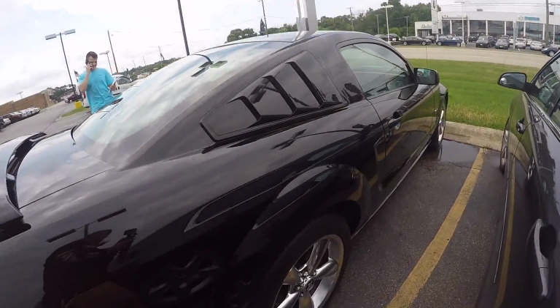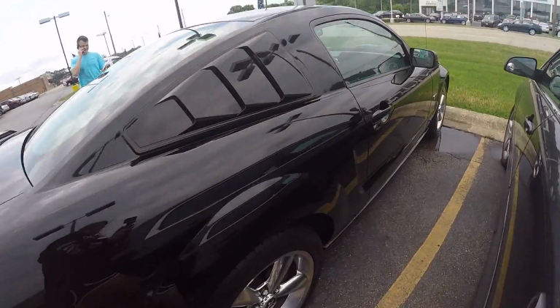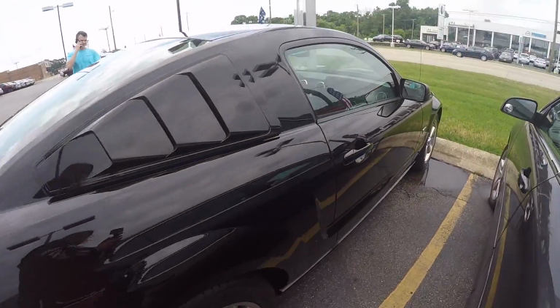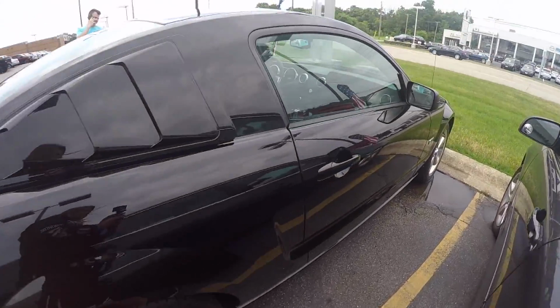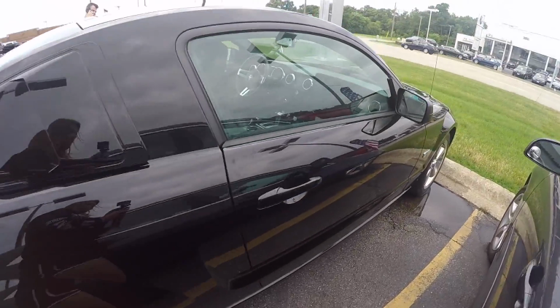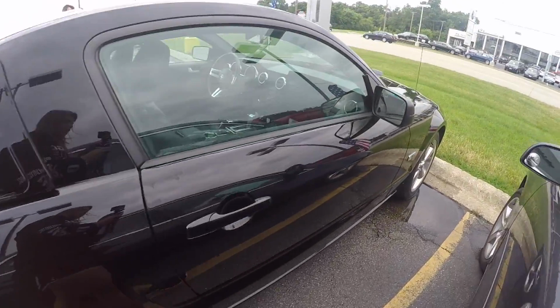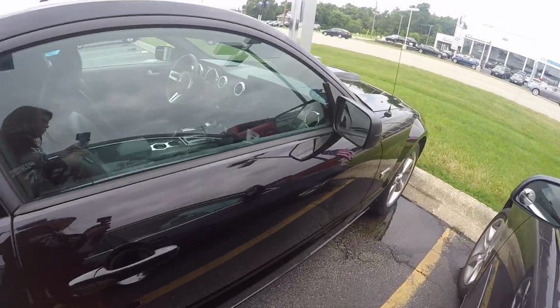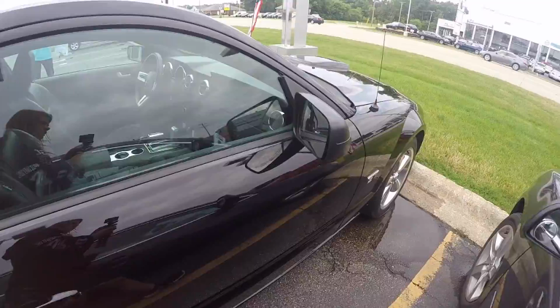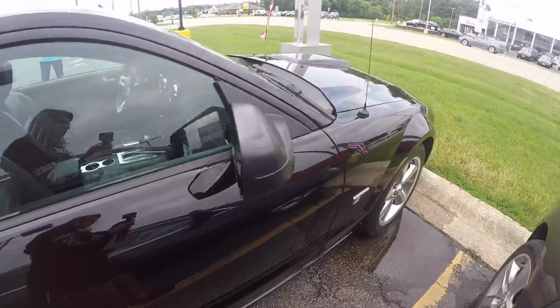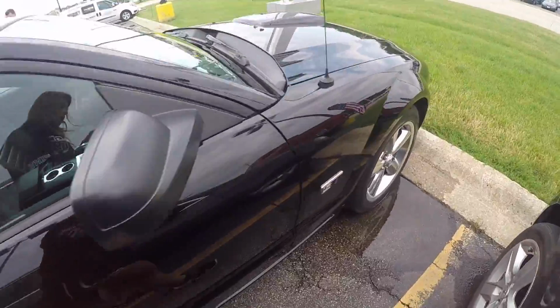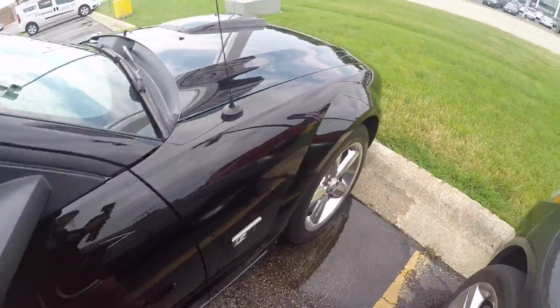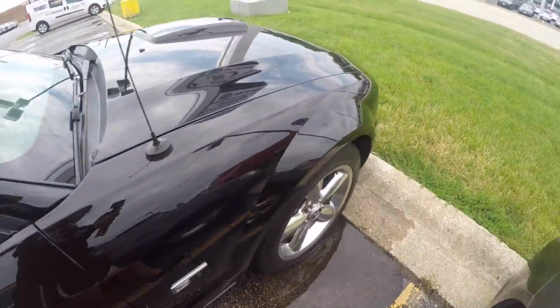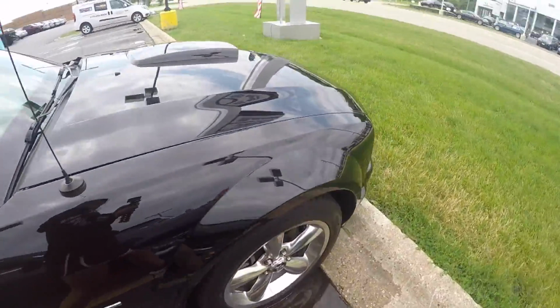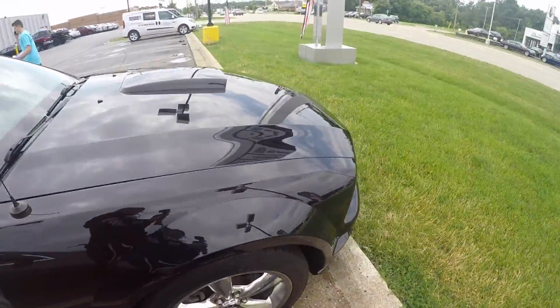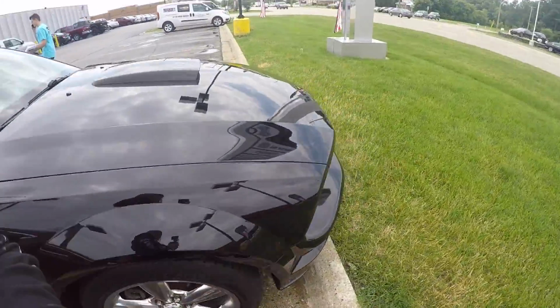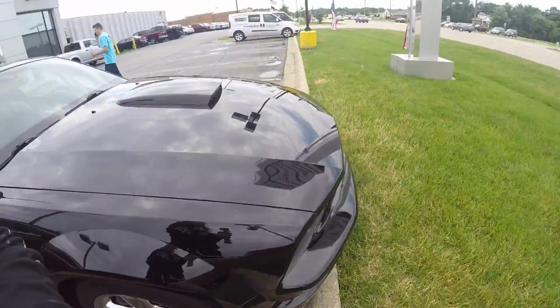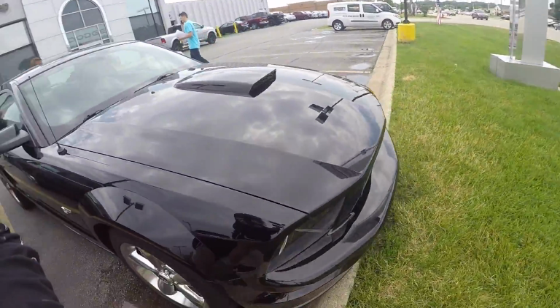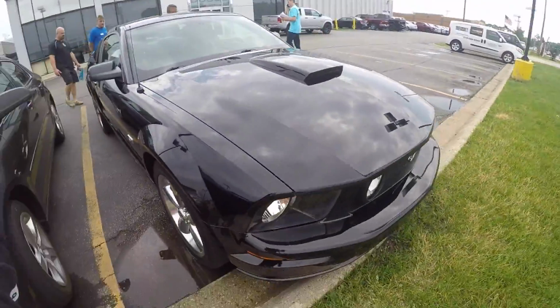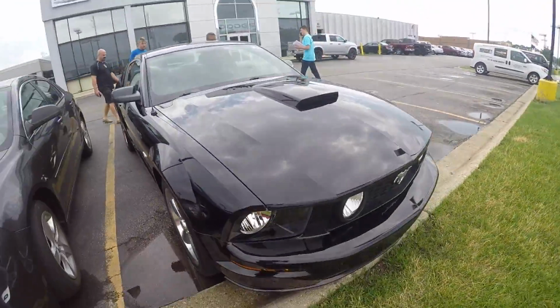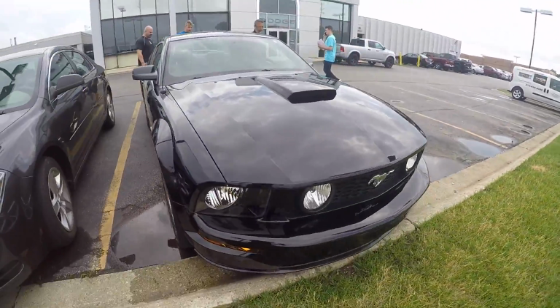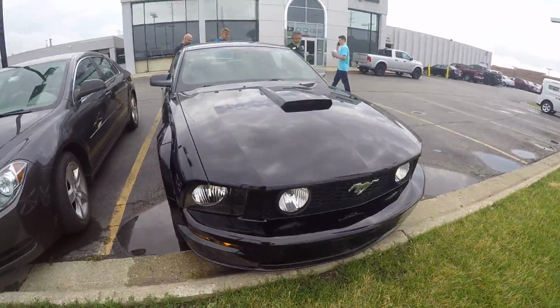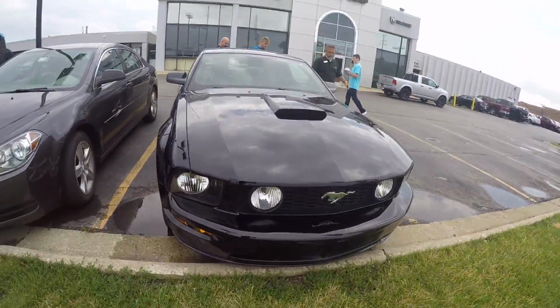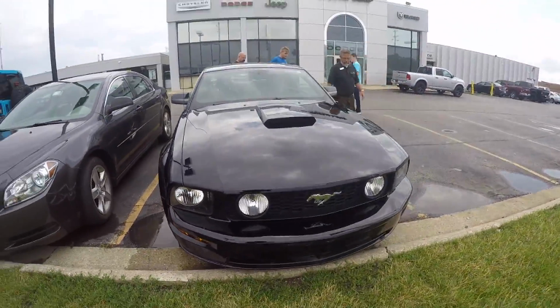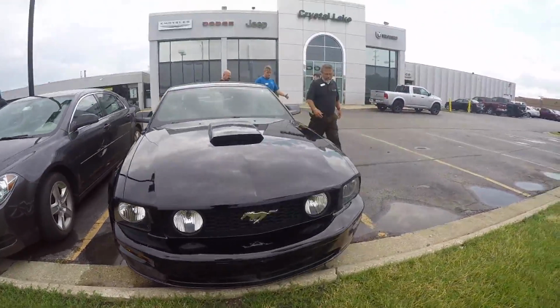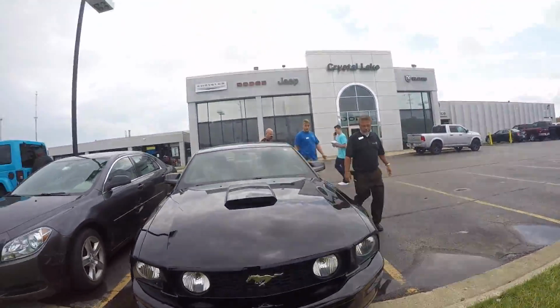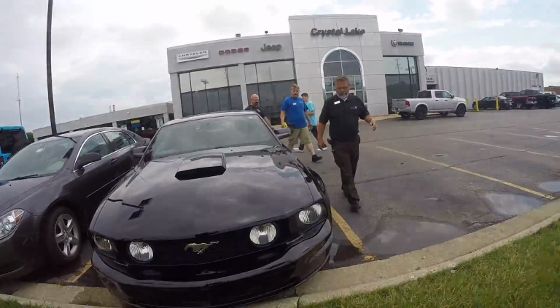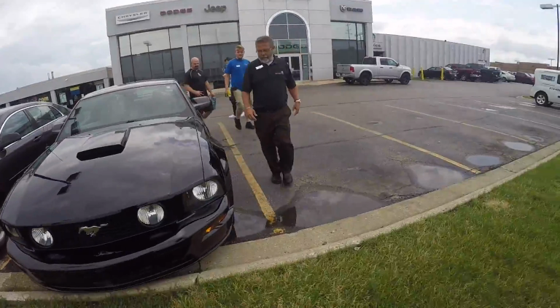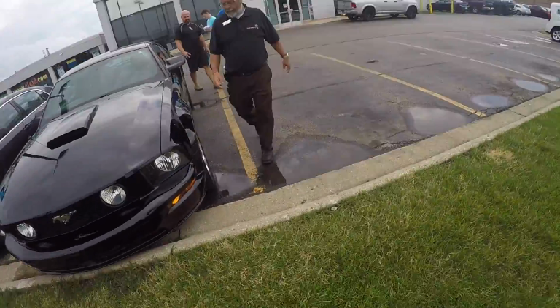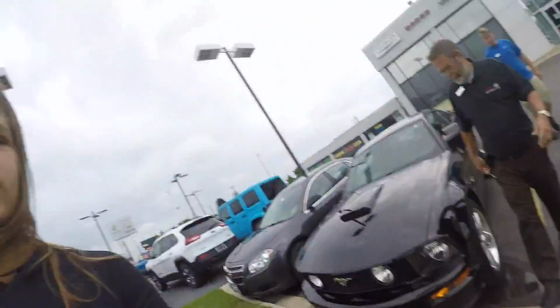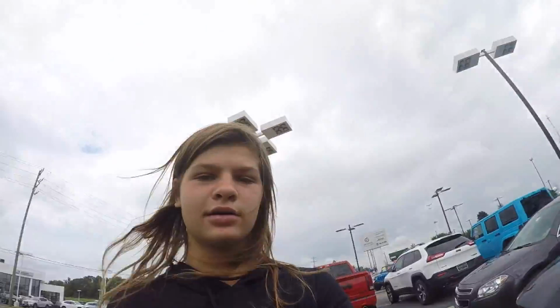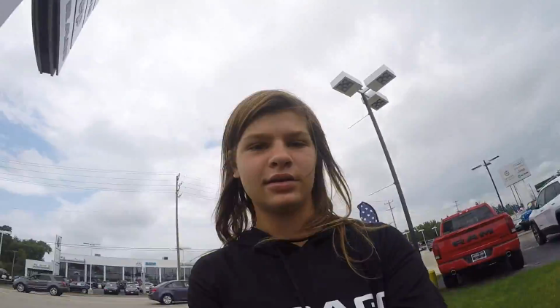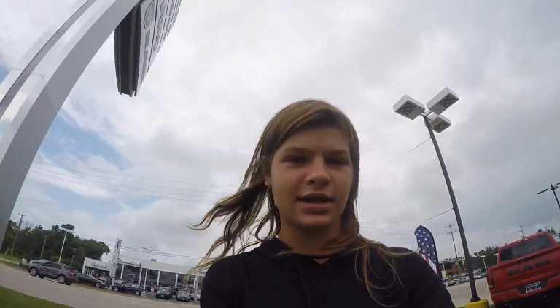I'm pretty sure he's gonna do a dope transition. Very nice car.